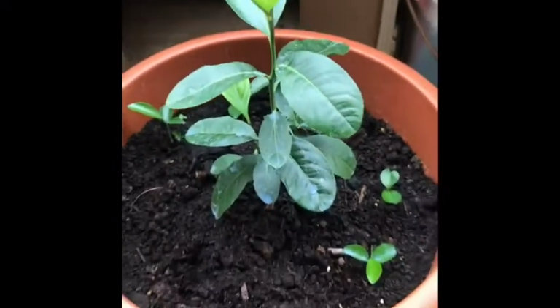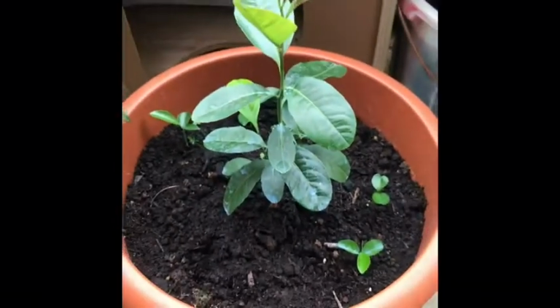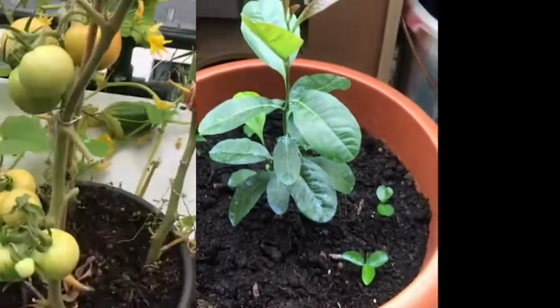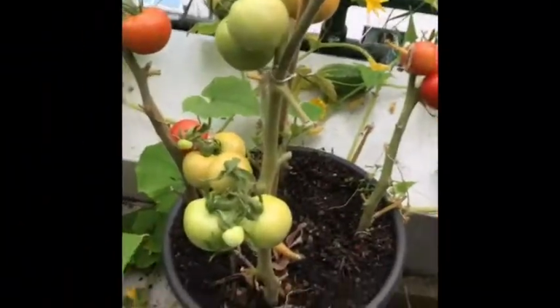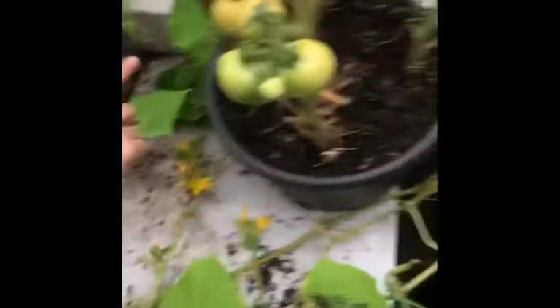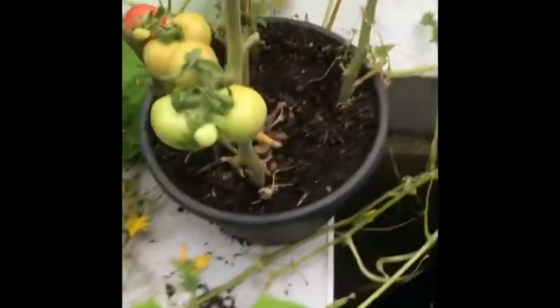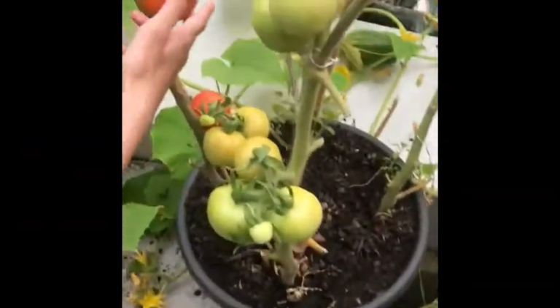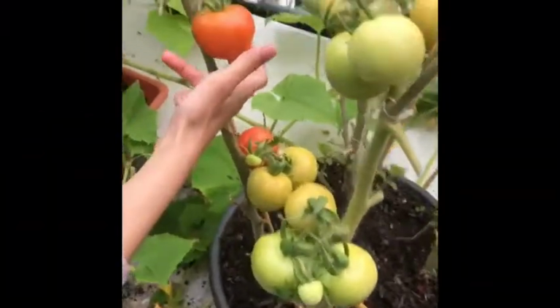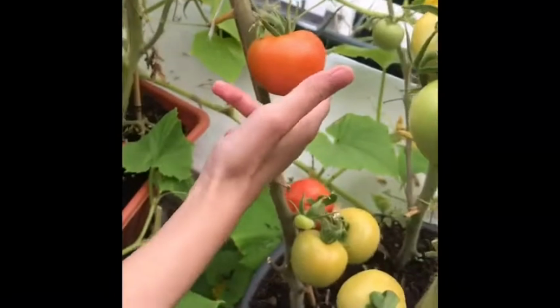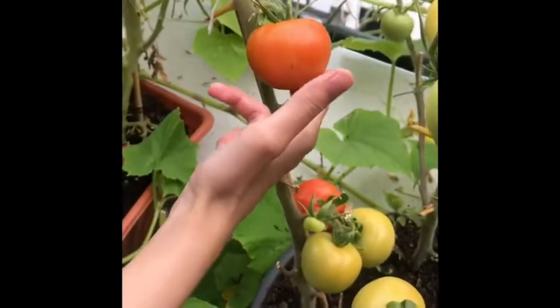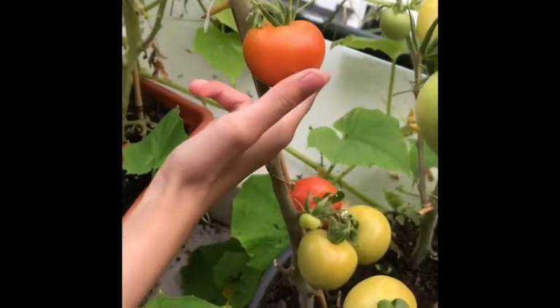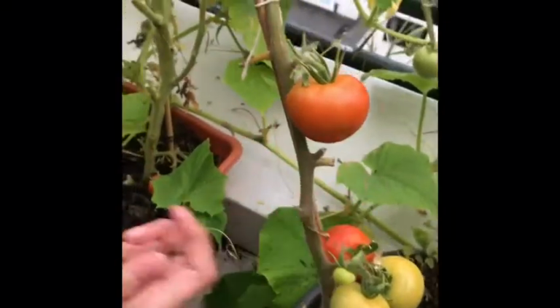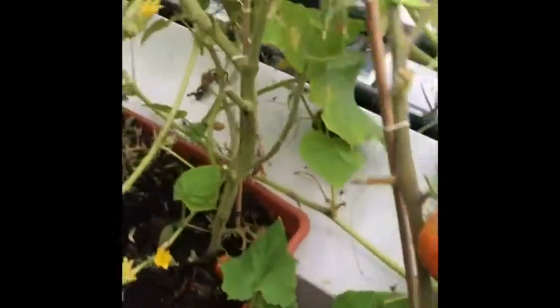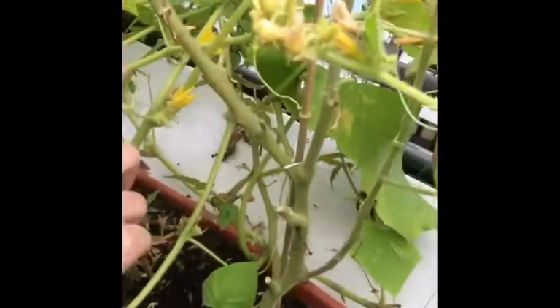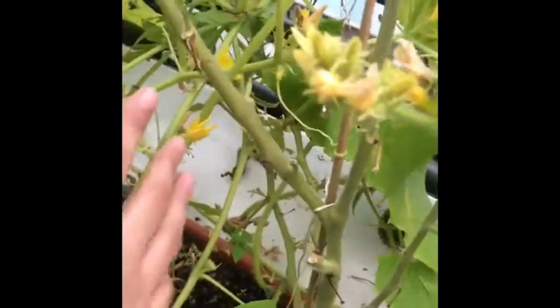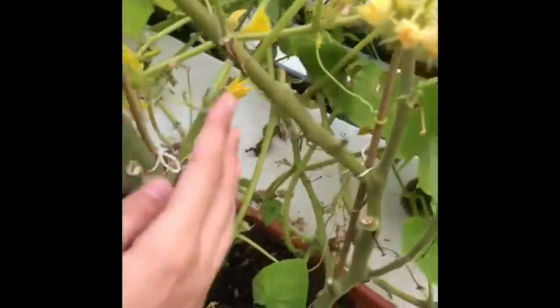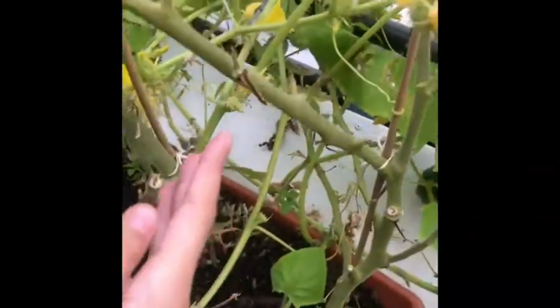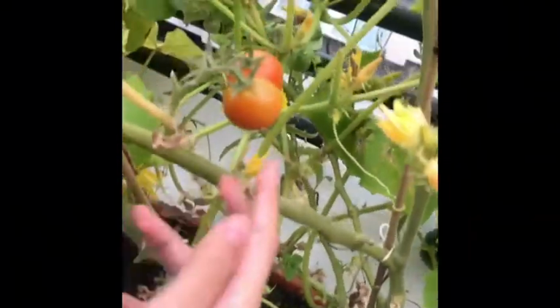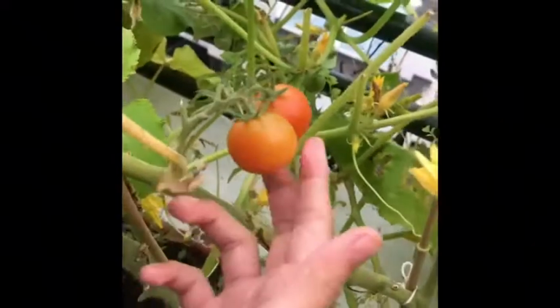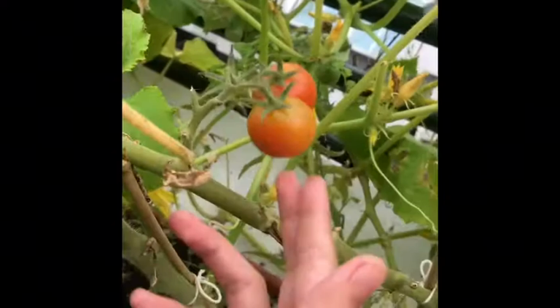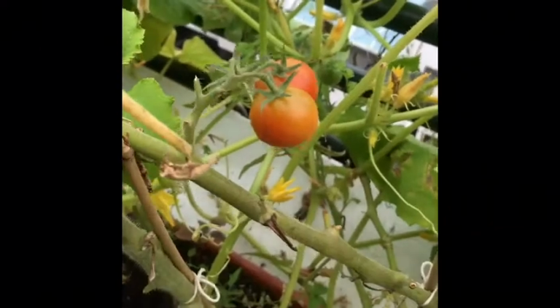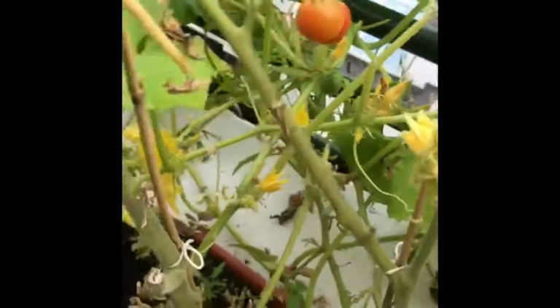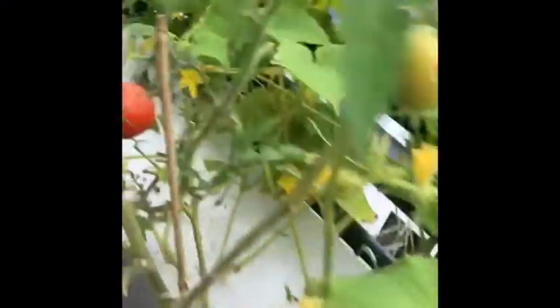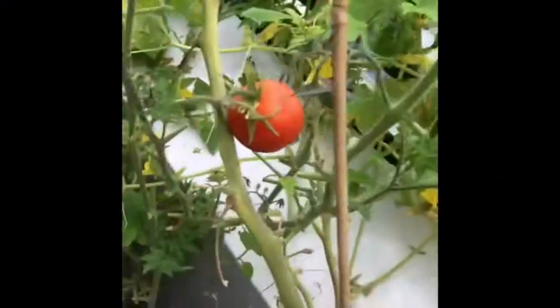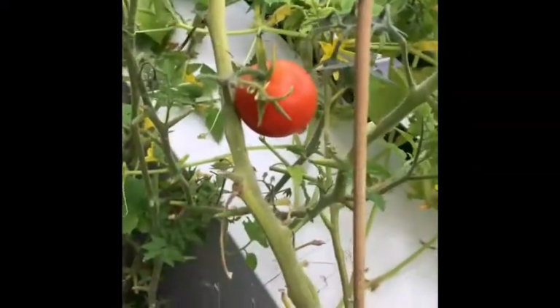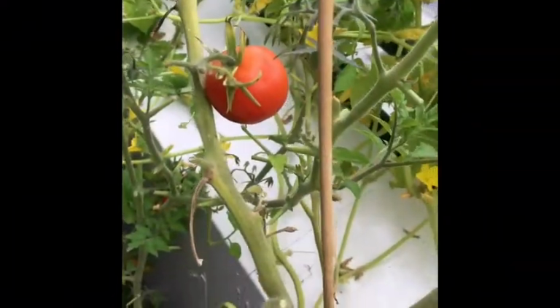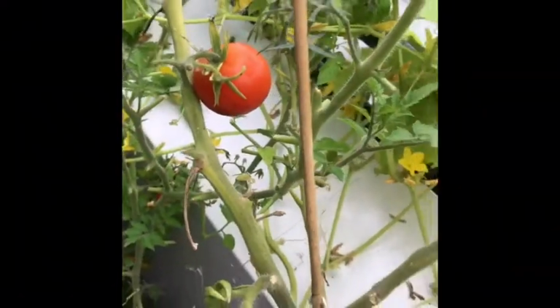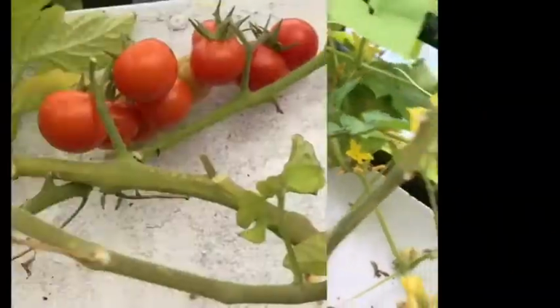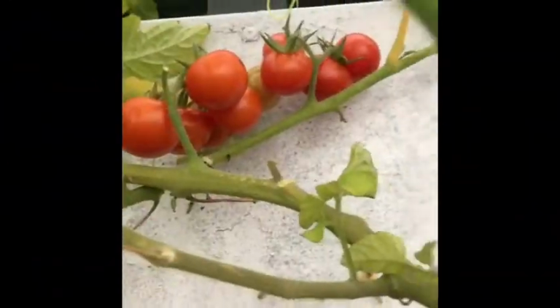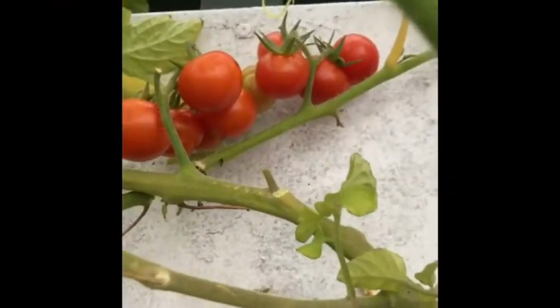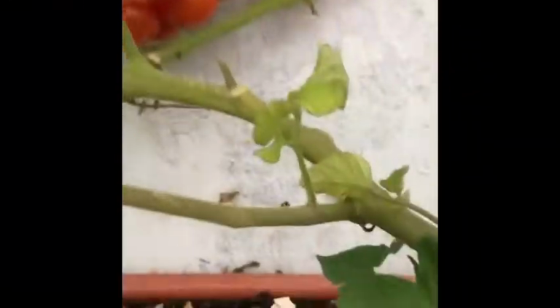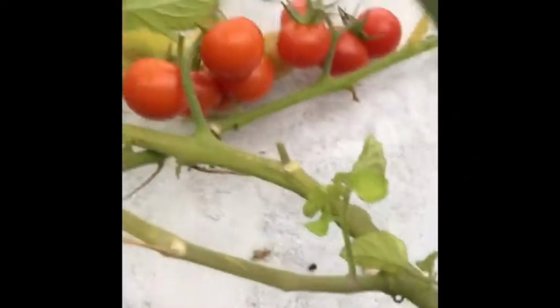Our tomatoes. There's lots of big ones like this and small ones over there like that. And there's also red ones over there. These are our cherry tomatoes.